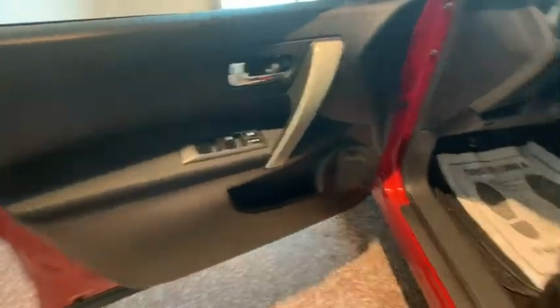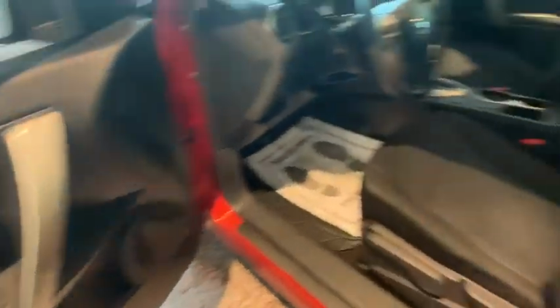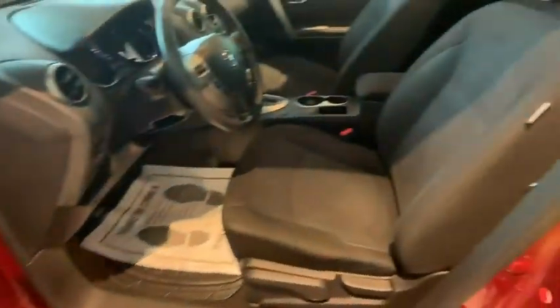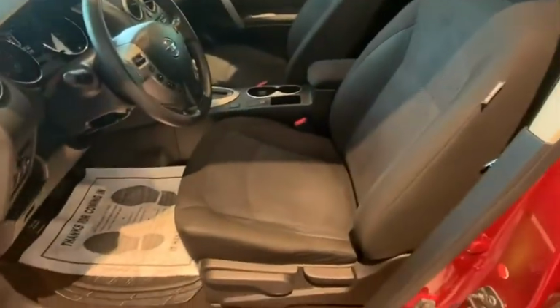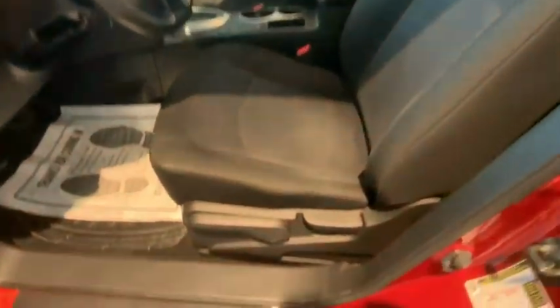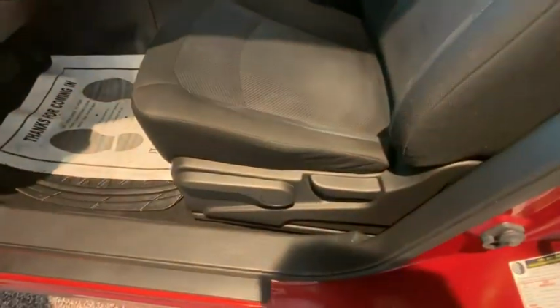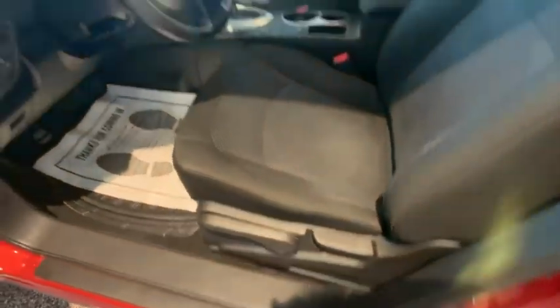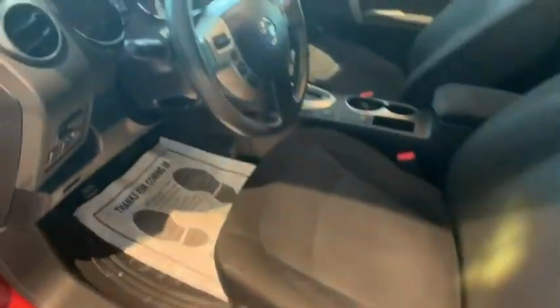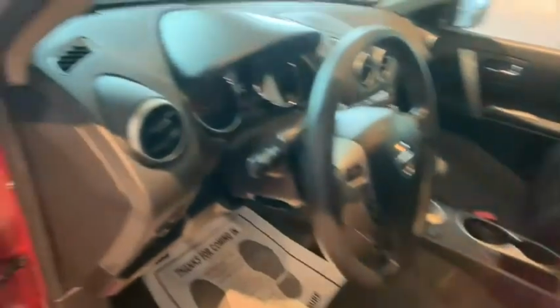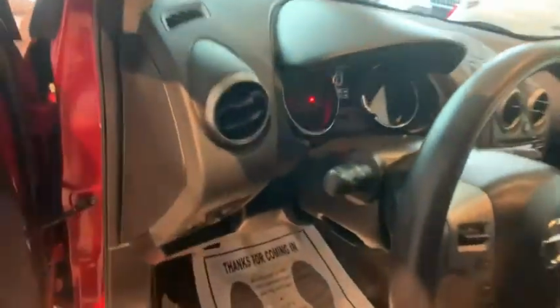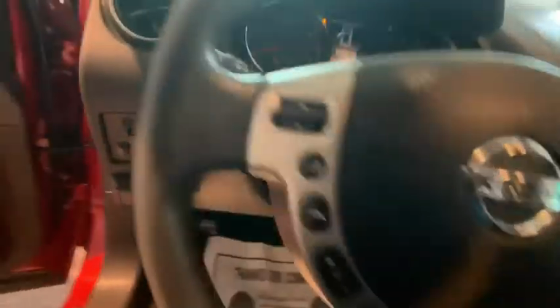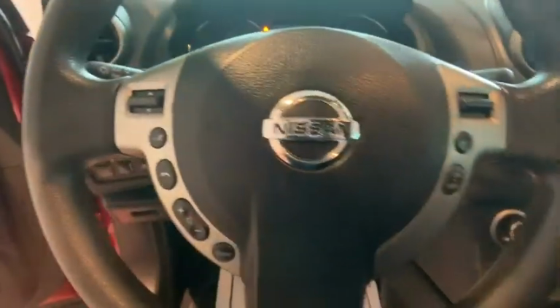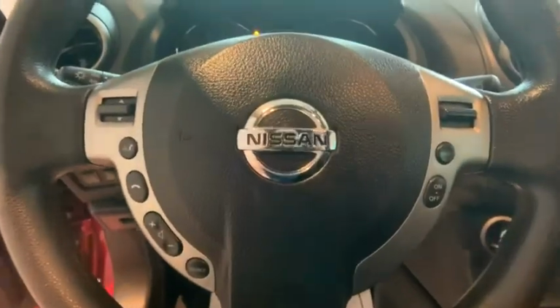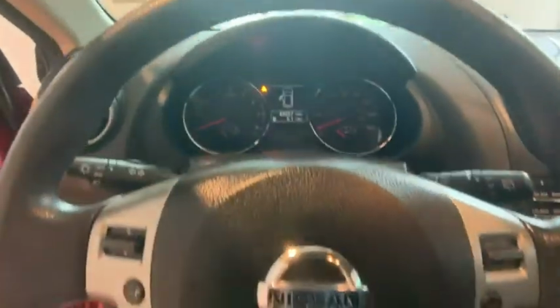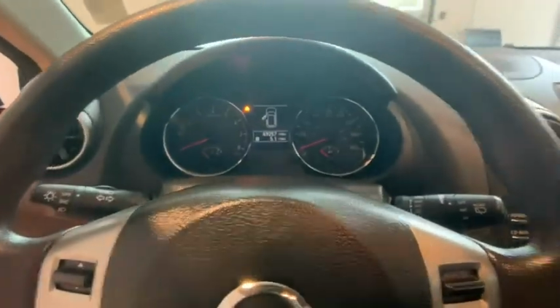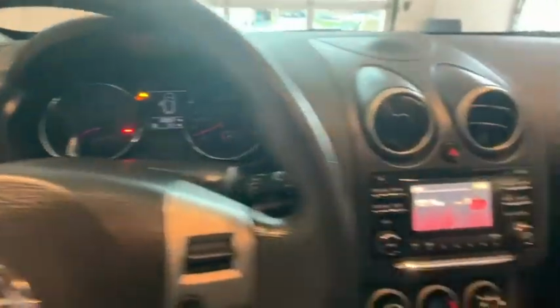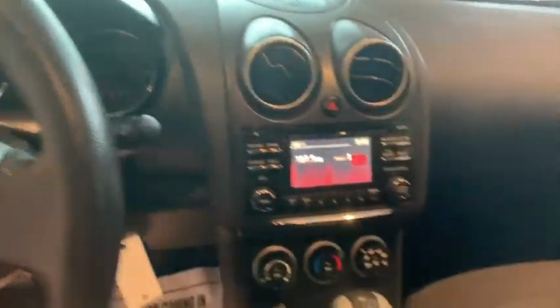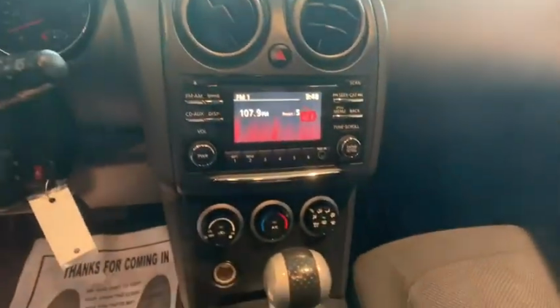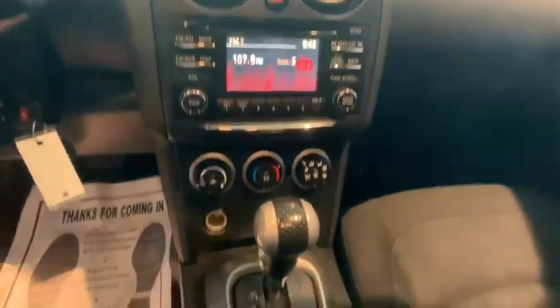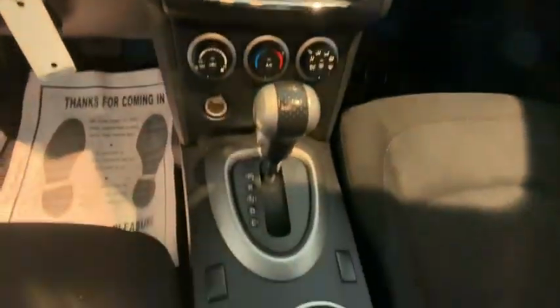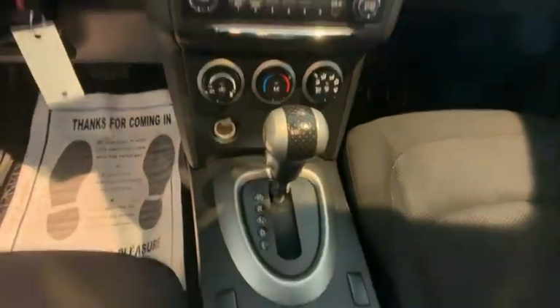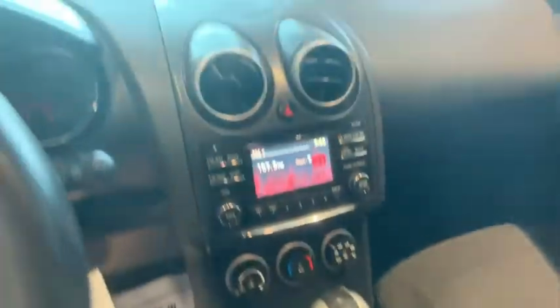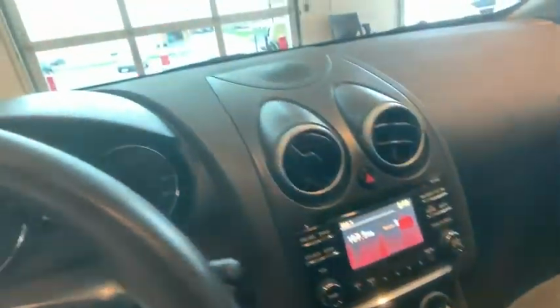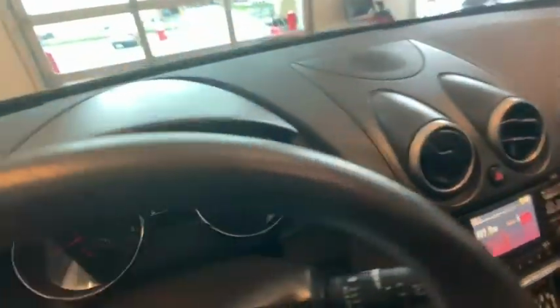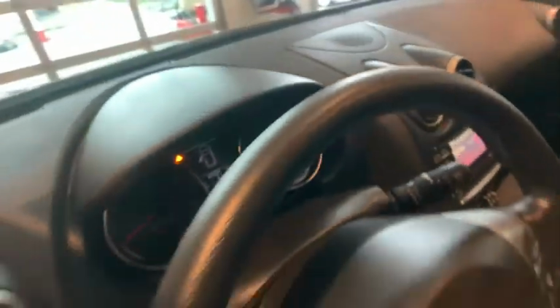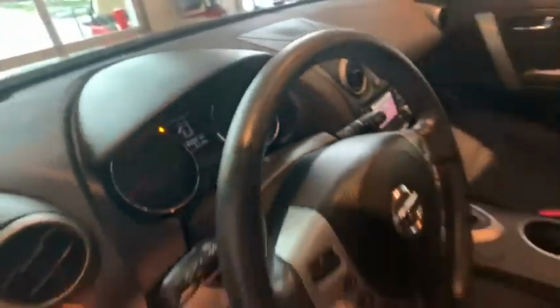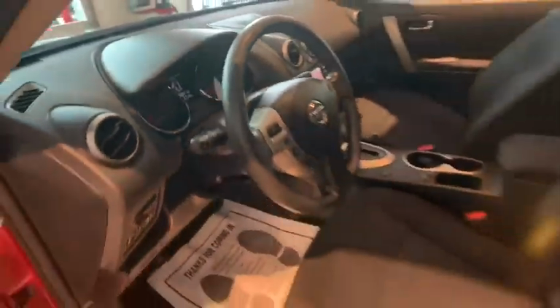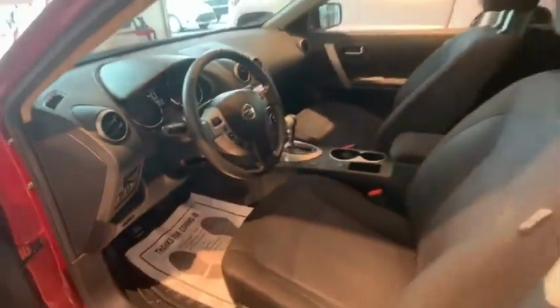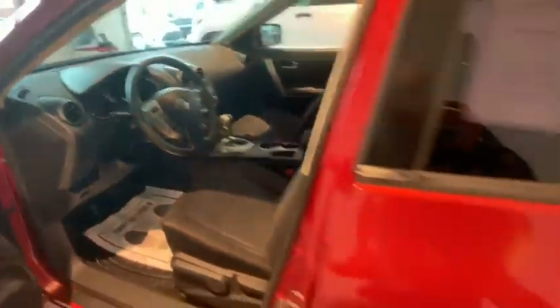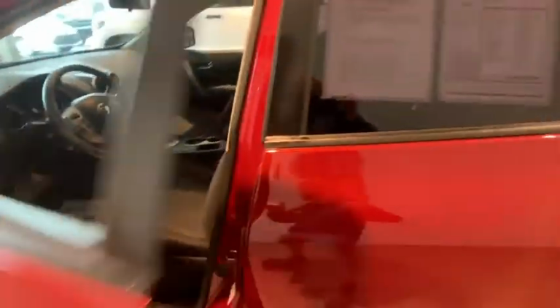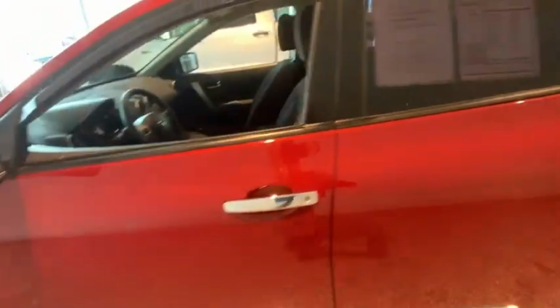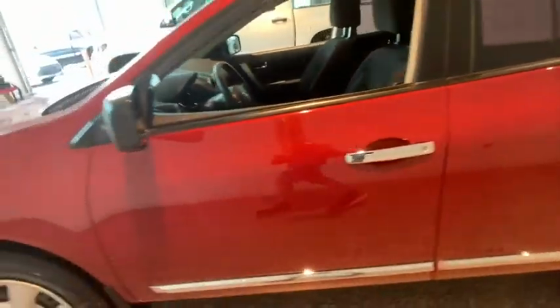Keyless entry, traction control, dual airbags, Bluetooth, power steering, four-wheel disc brakes, cruise control, hands-free communication, rear window defroster, trip computer, electronic stability control.